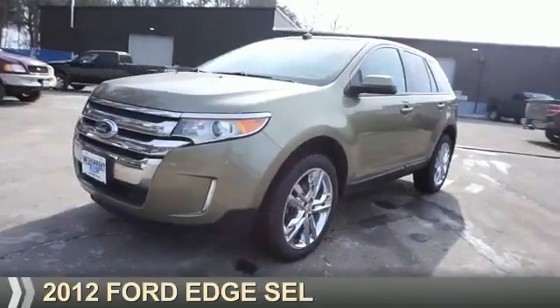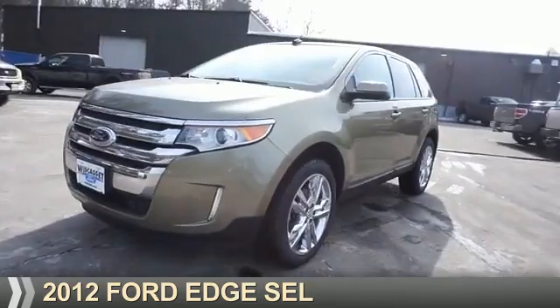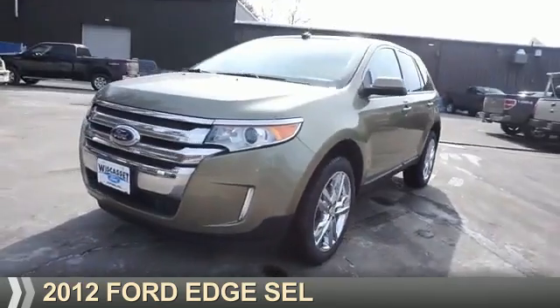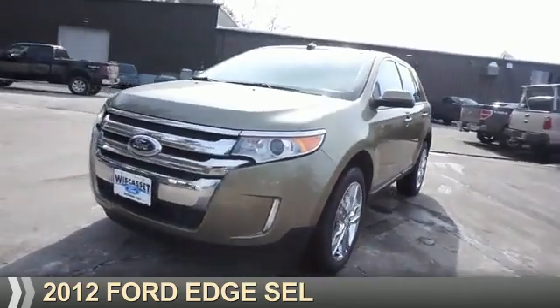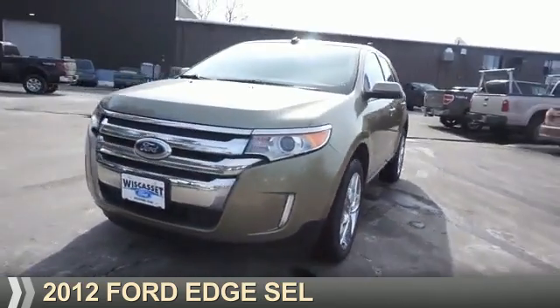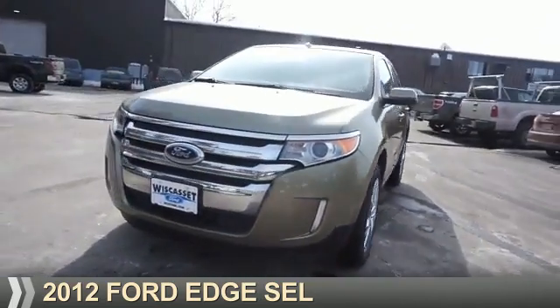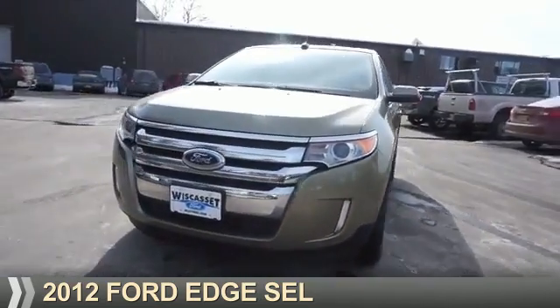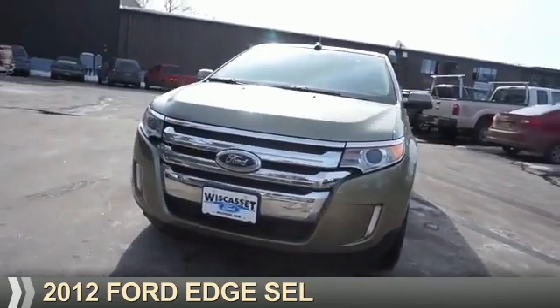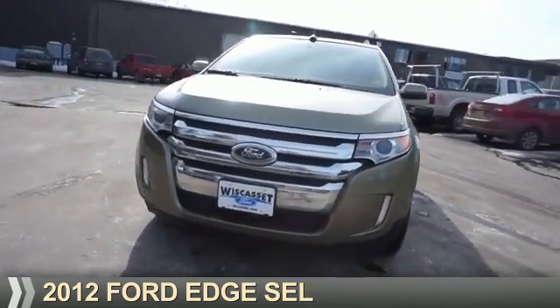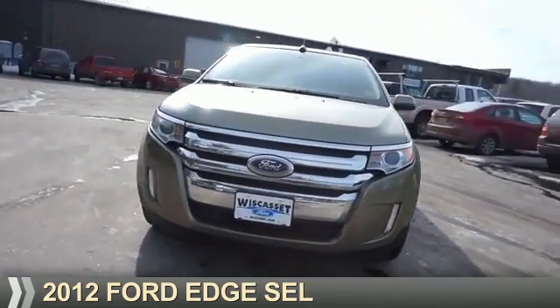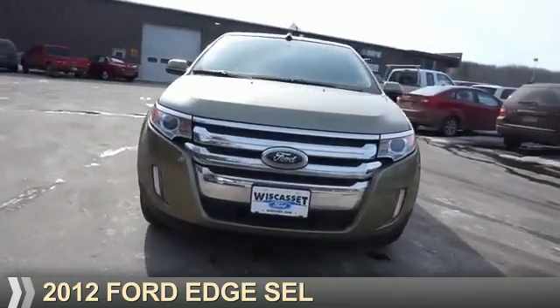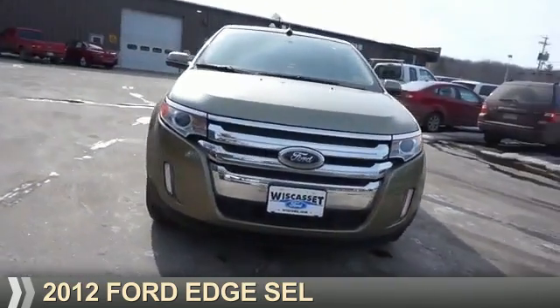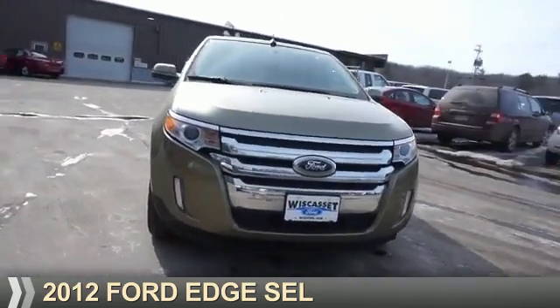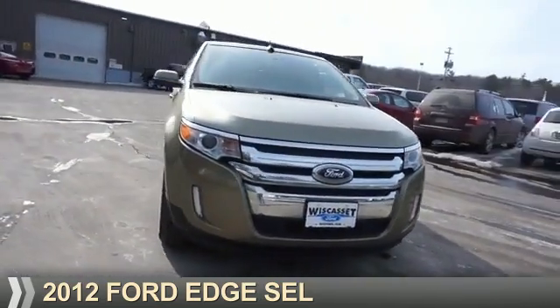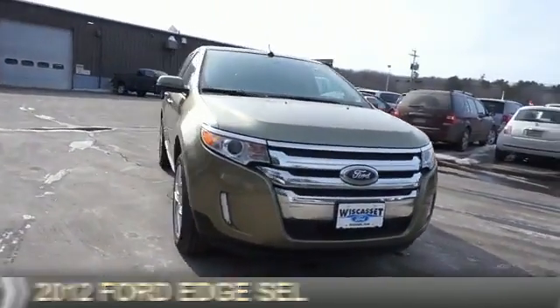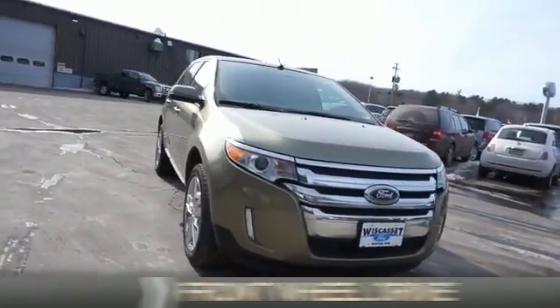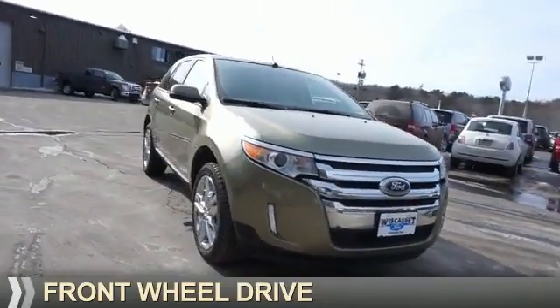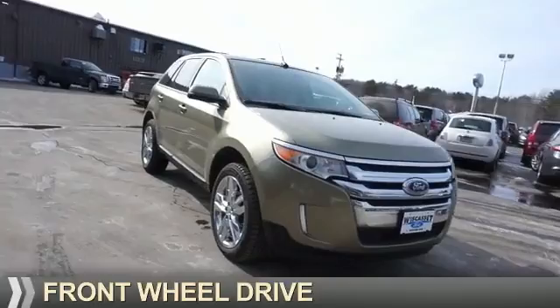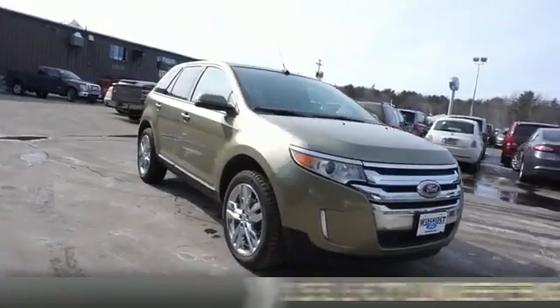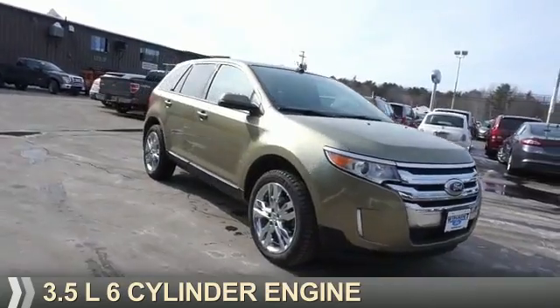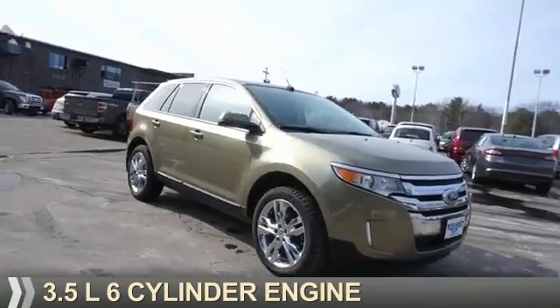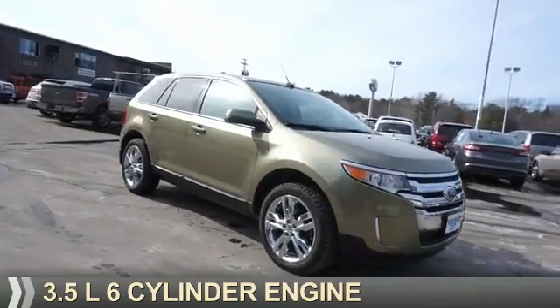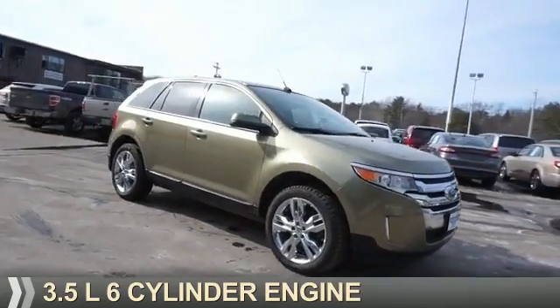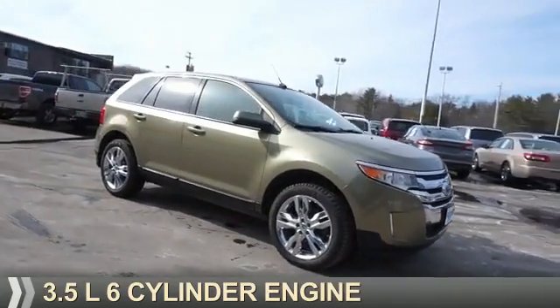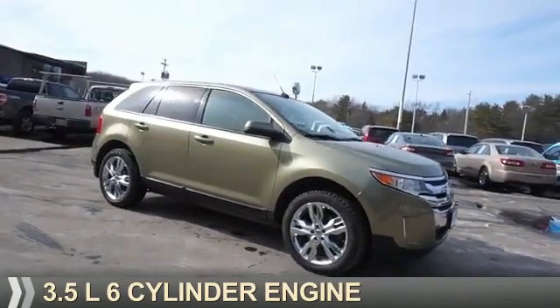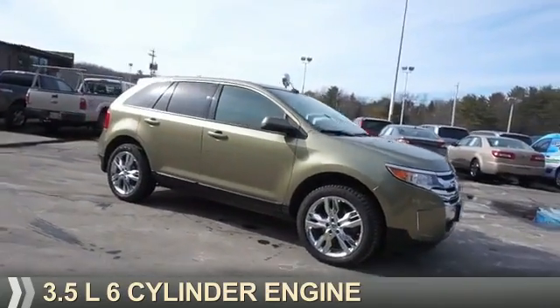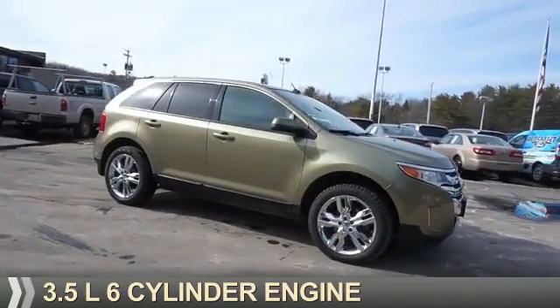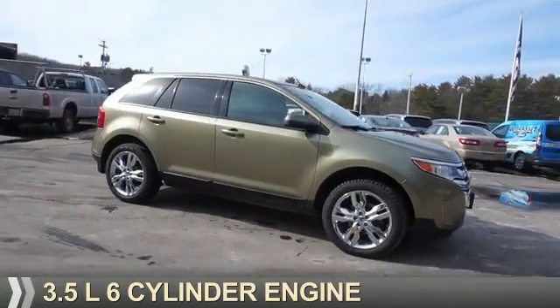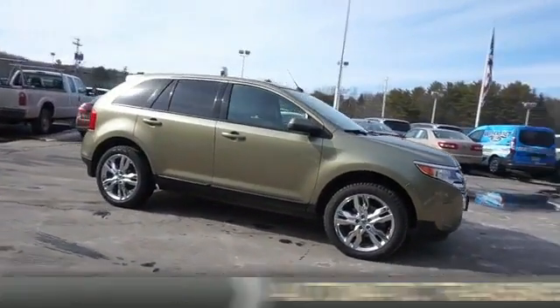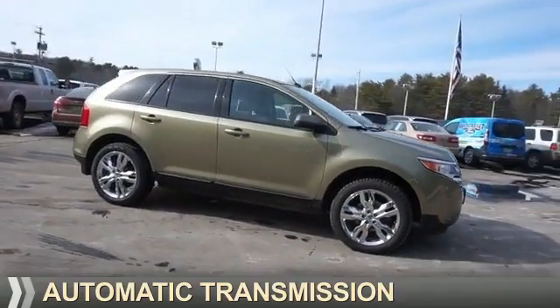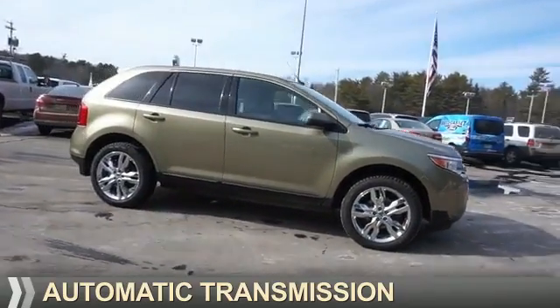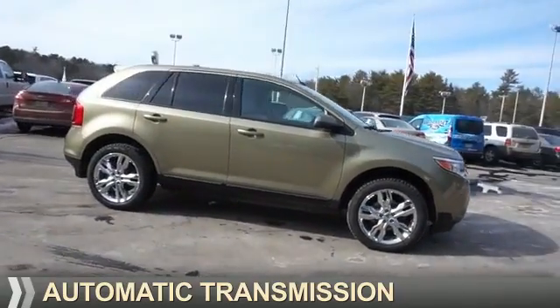Presenting the 2012 Ford Edge. It's powered by Front Wheel Drive, a 3.5-liter, 6-cylinder engine, and an automatic transmission.